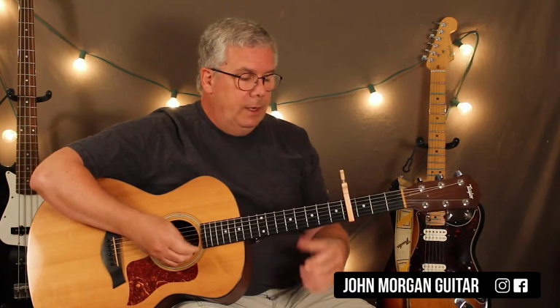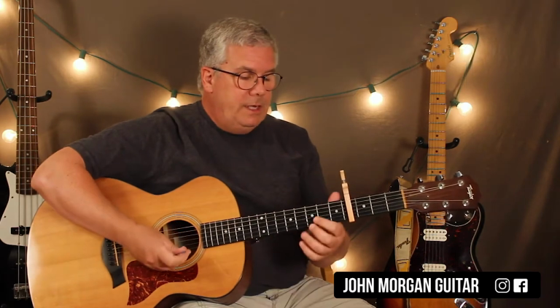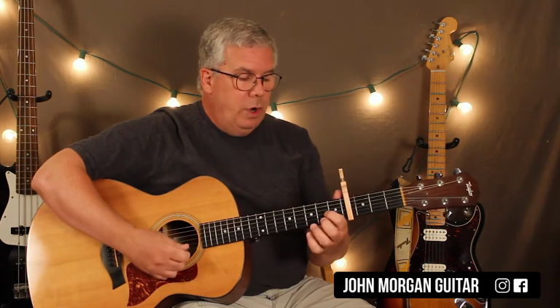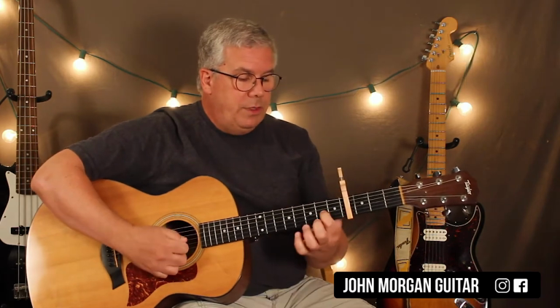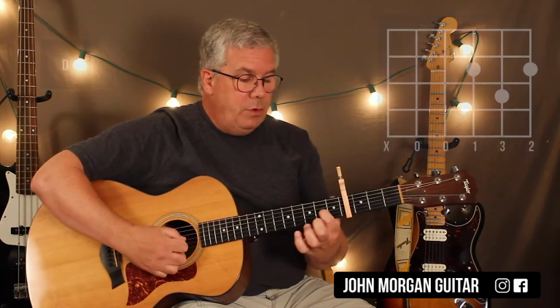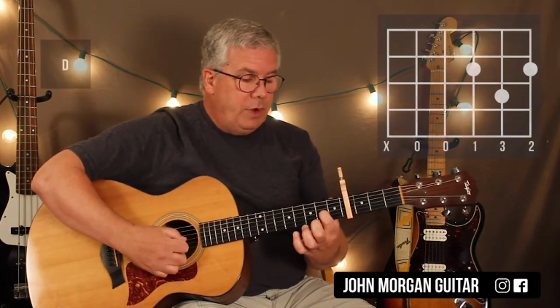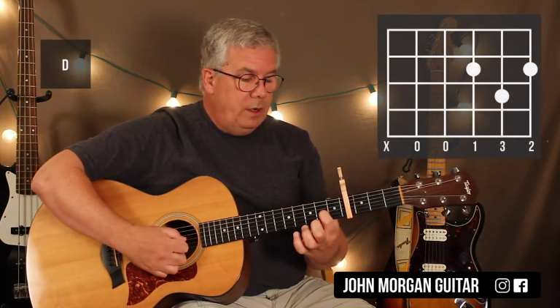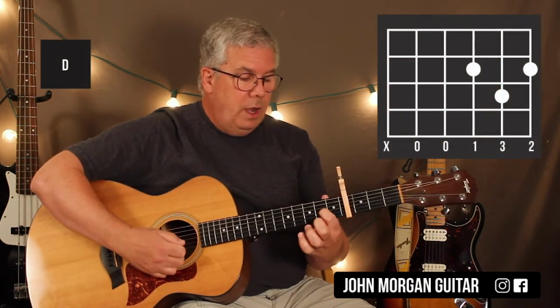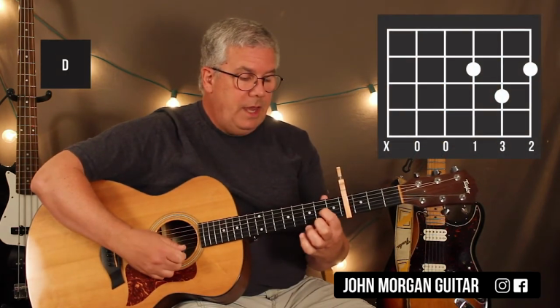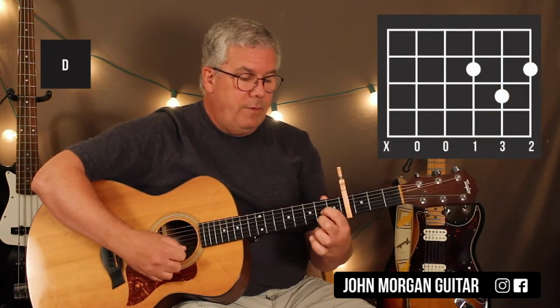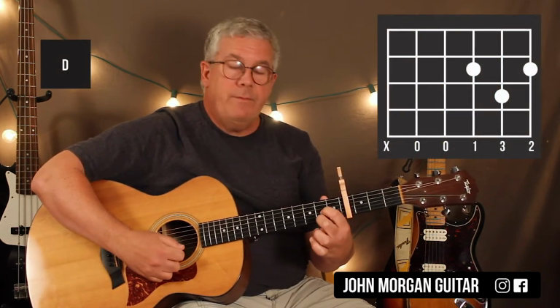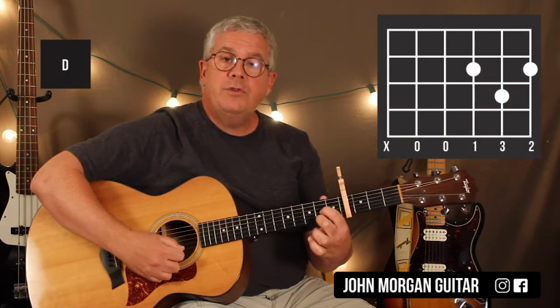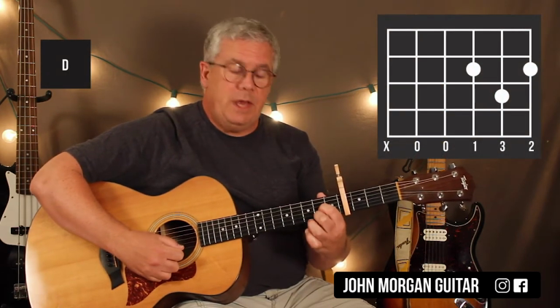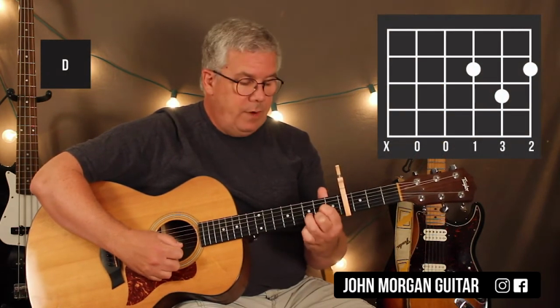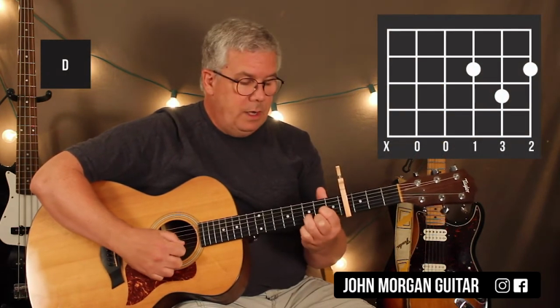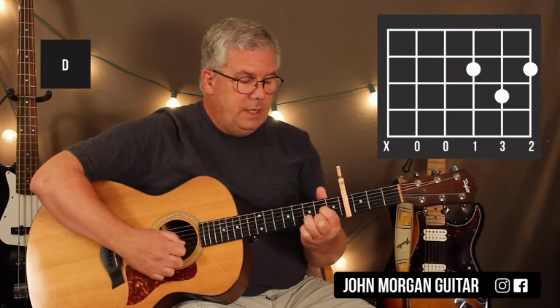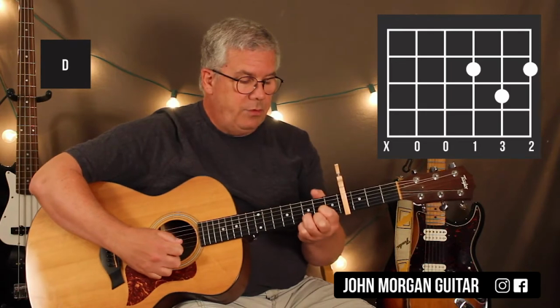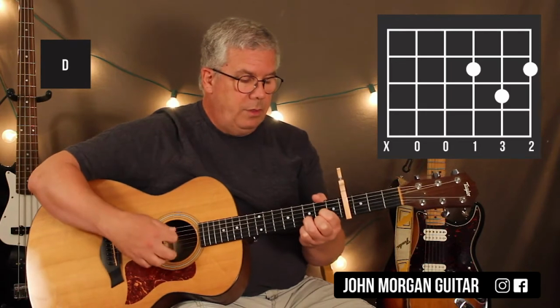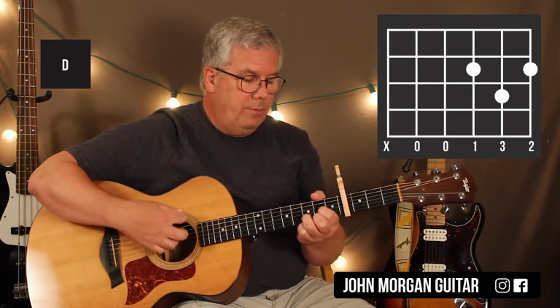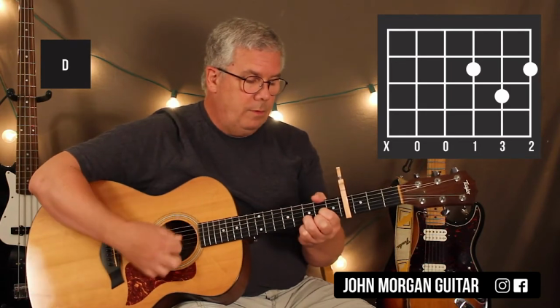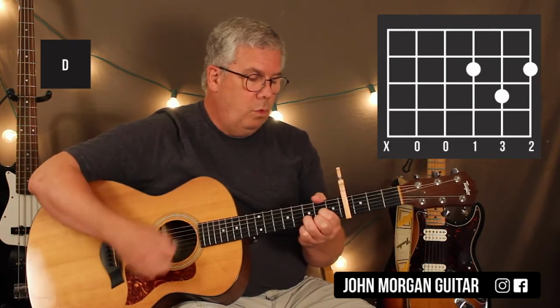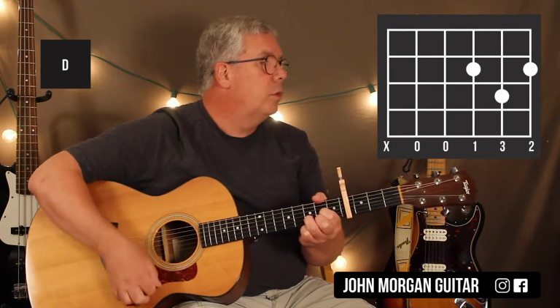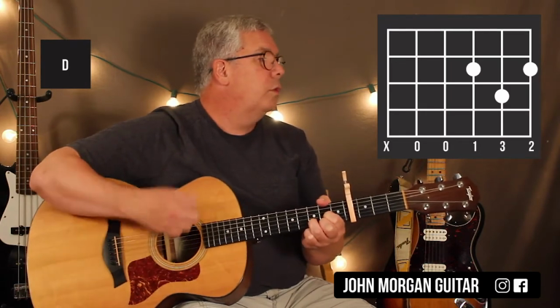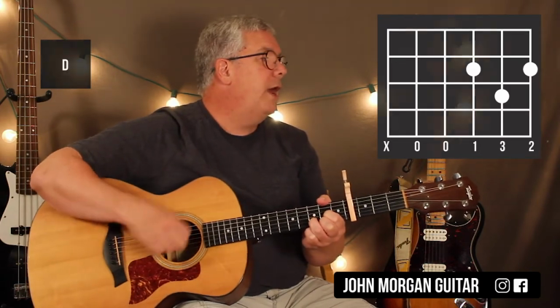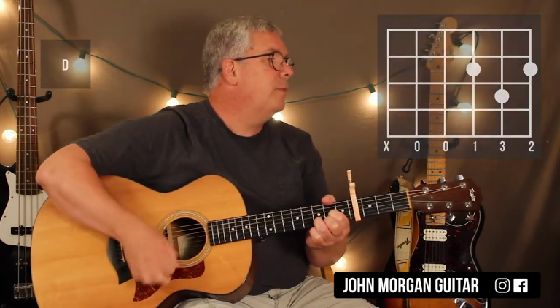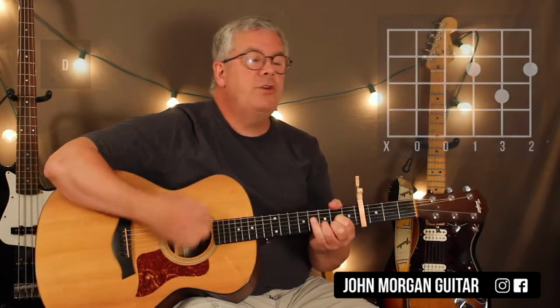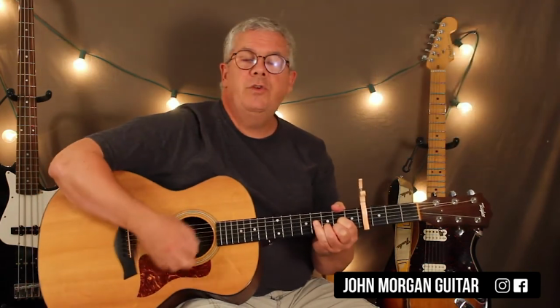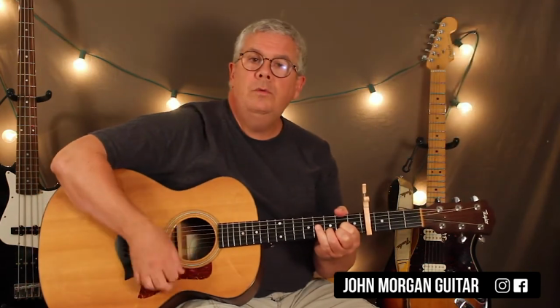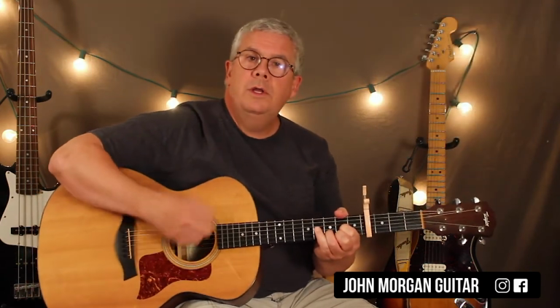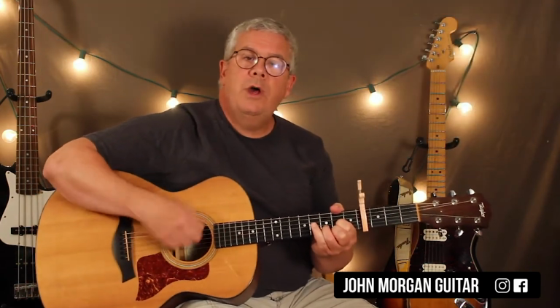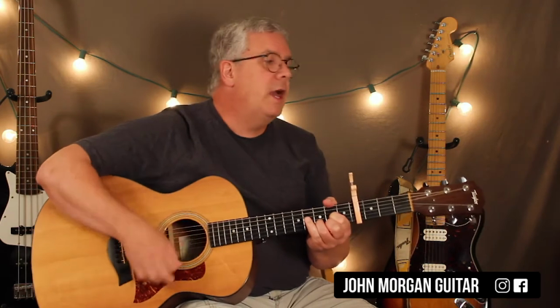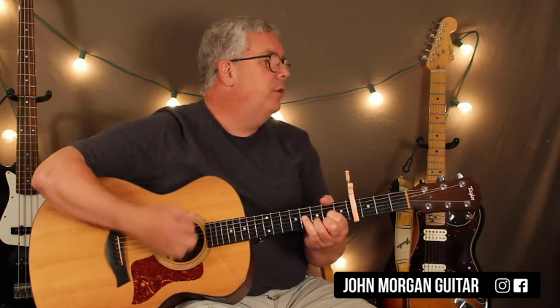The D chord is the 3rd string 2nd fret, 1st string 2nd fret, 2nd string 3rd fret. That's your intro — that's all you have to do.